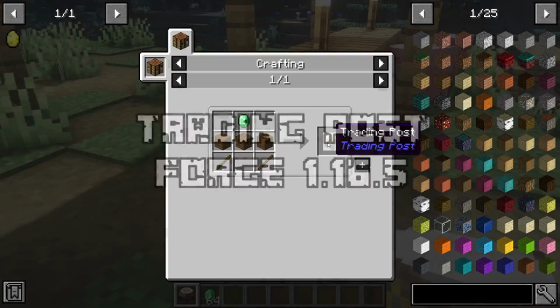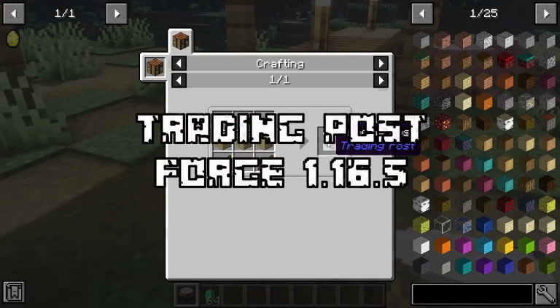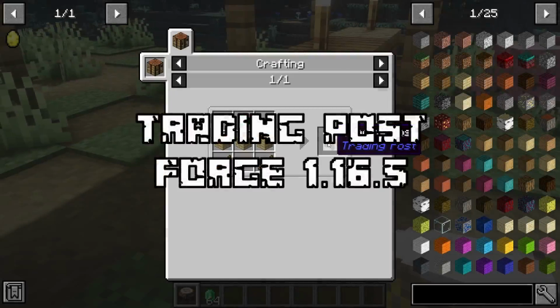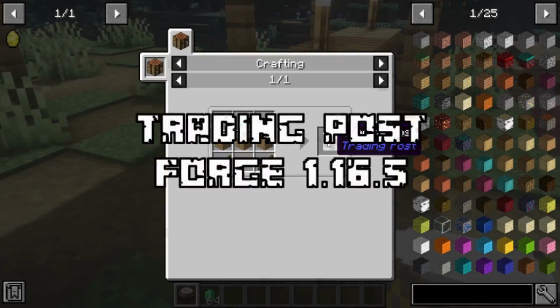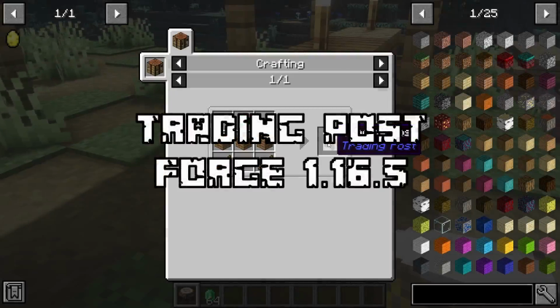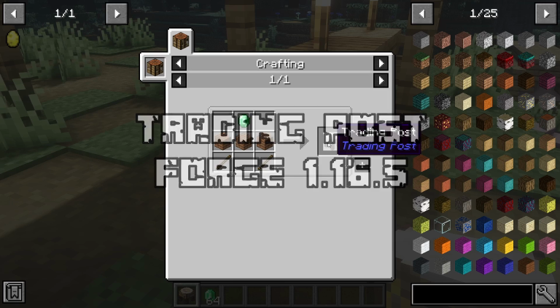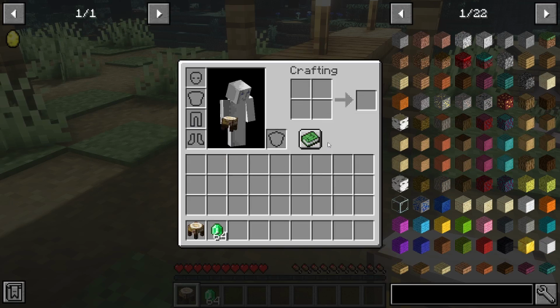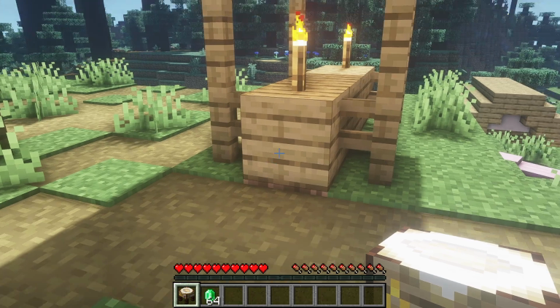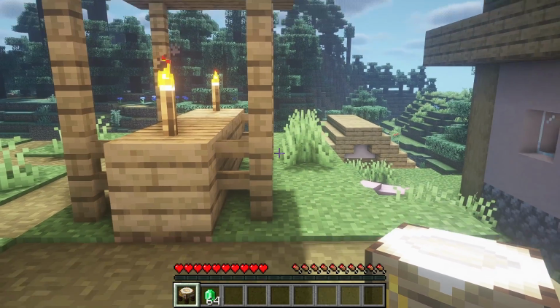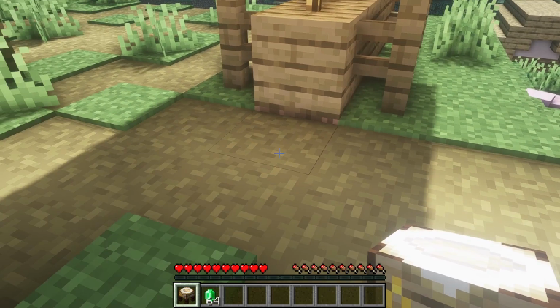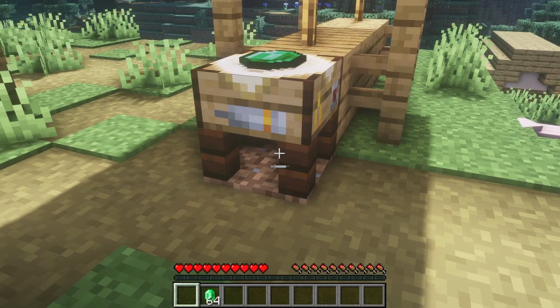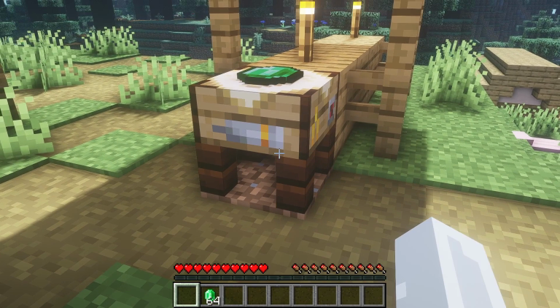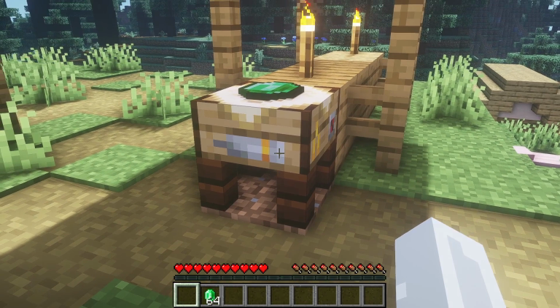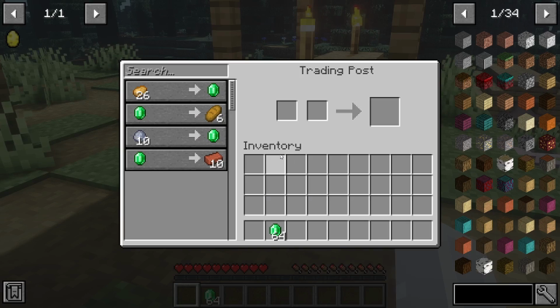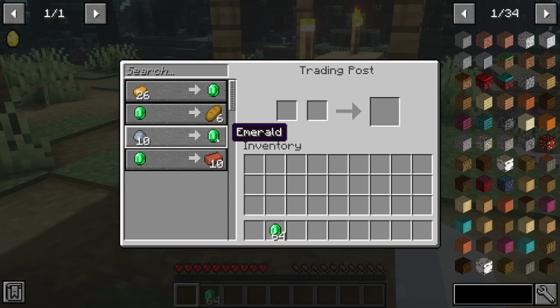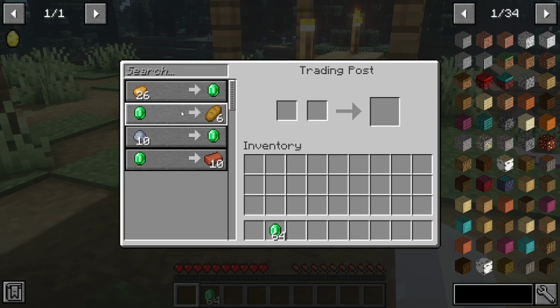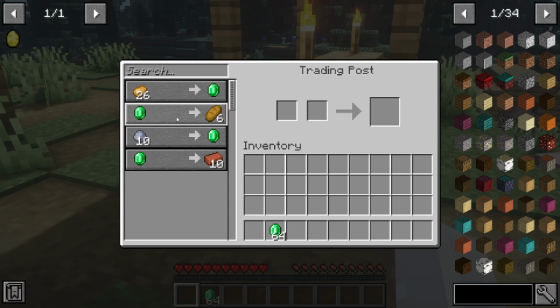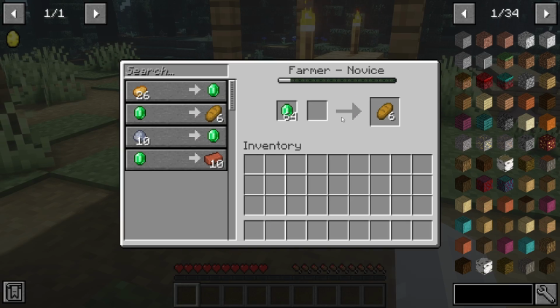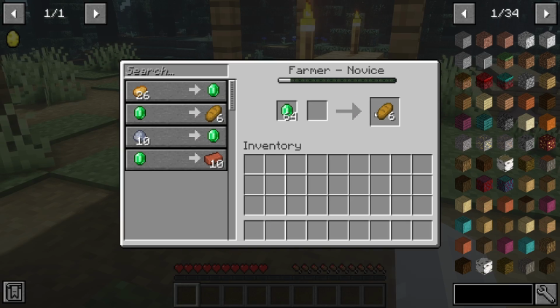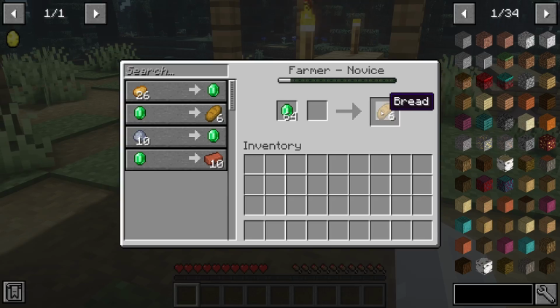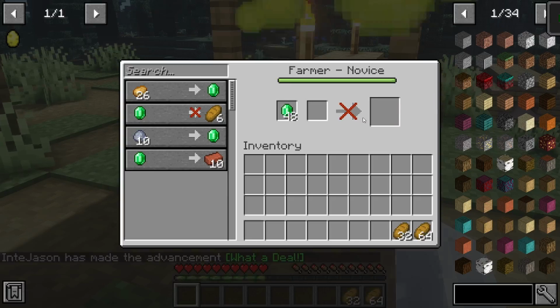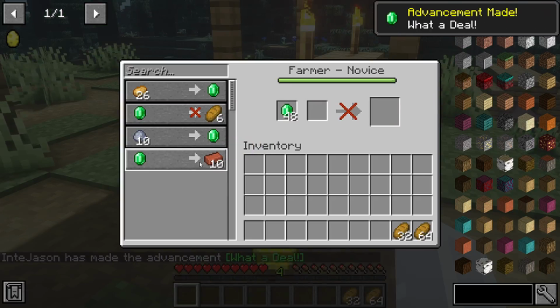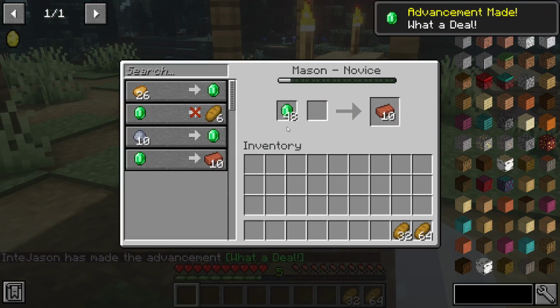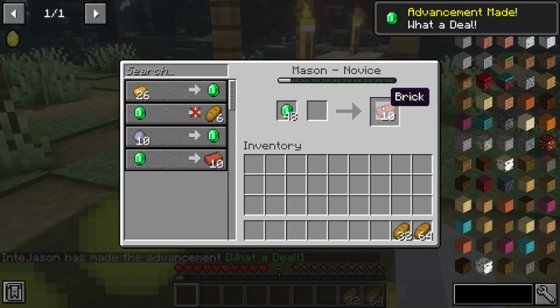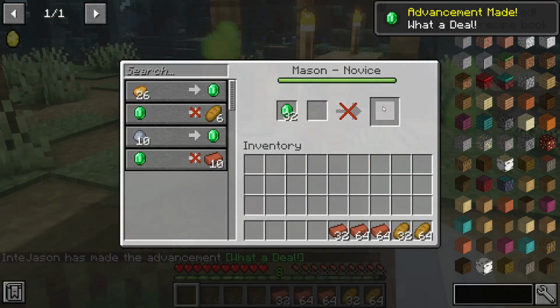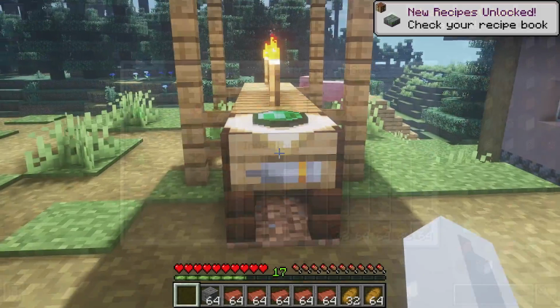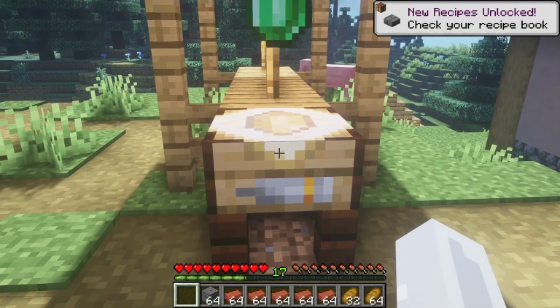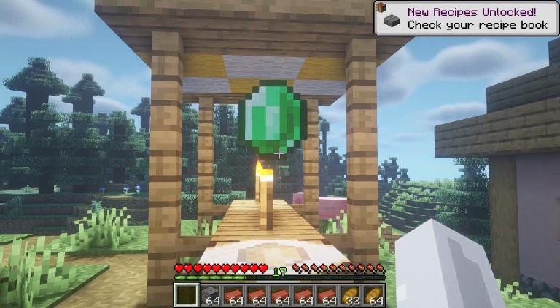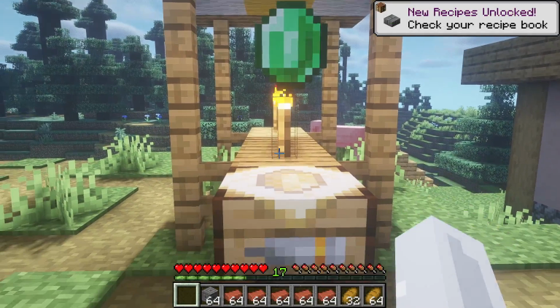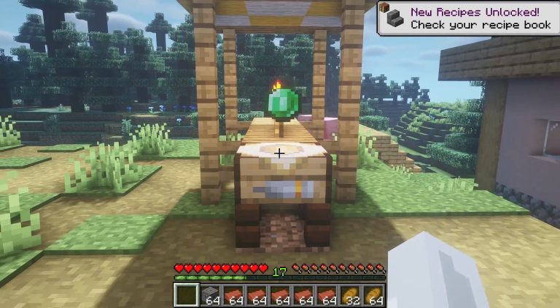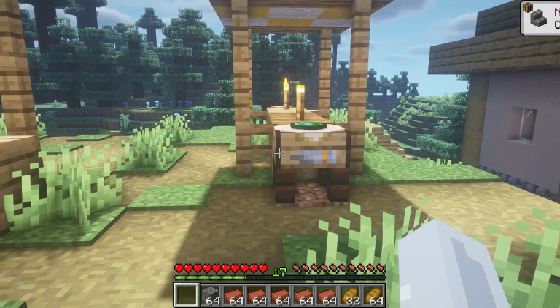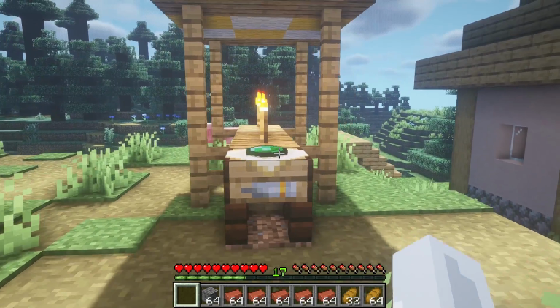Next up, we have Trading Post. This mod adds in an item that allows you to check and trade with all nearby villagers by simply right-clicking on the post. It saves you so much trouble locating each individual villager, and I highly recommend this for Vanilla Plus mod packs.